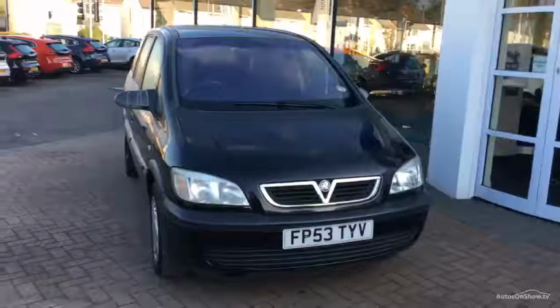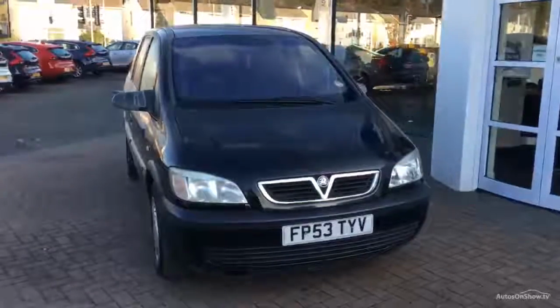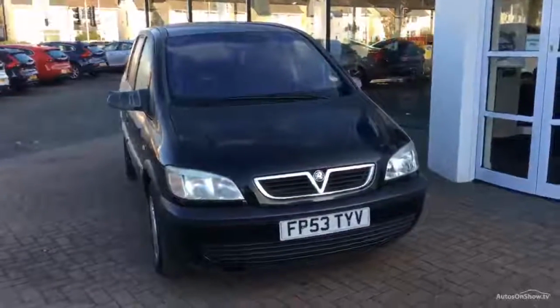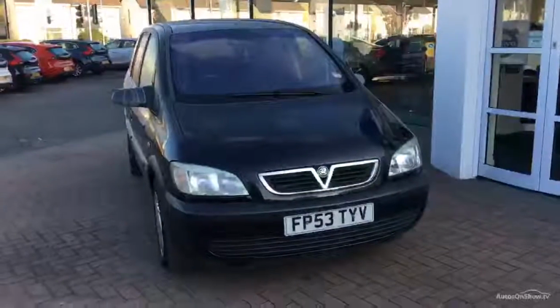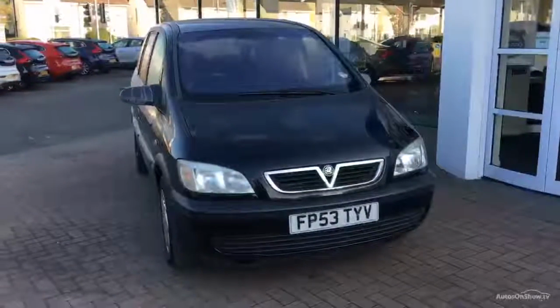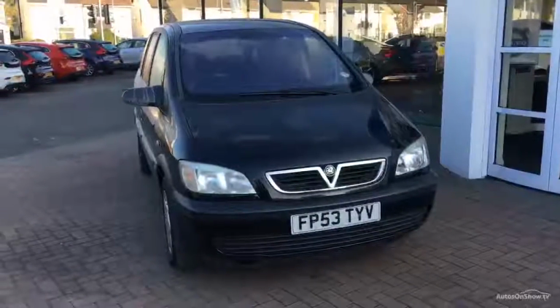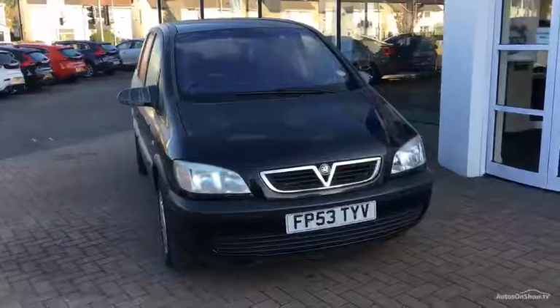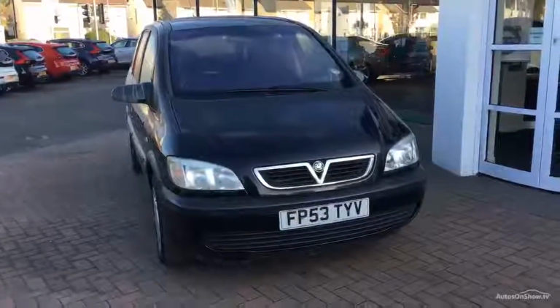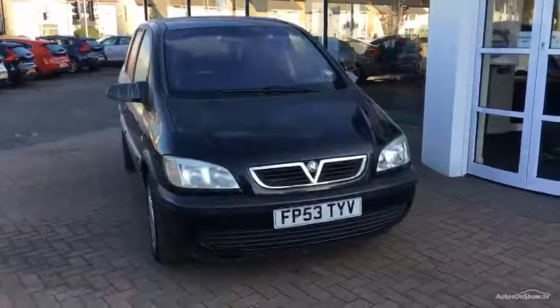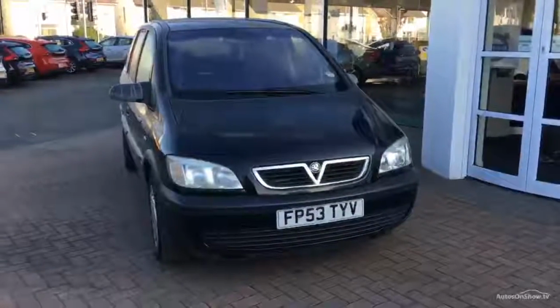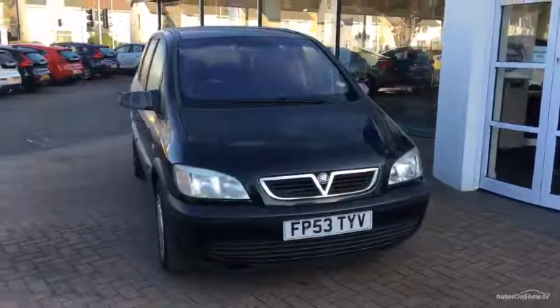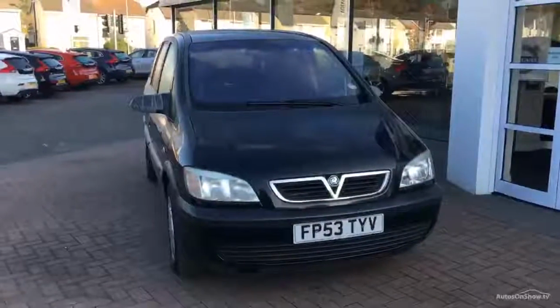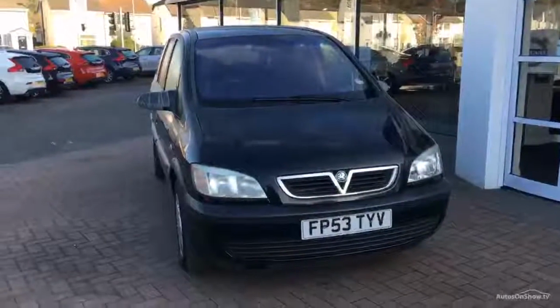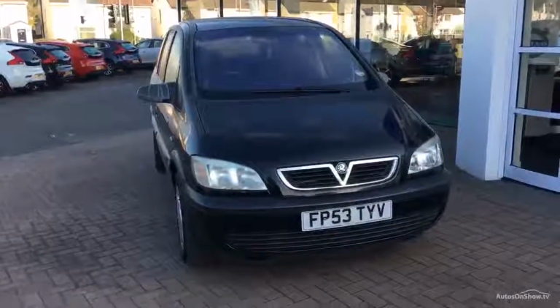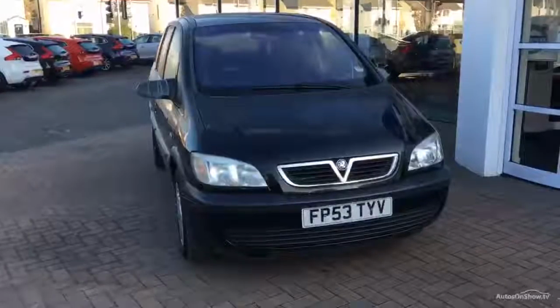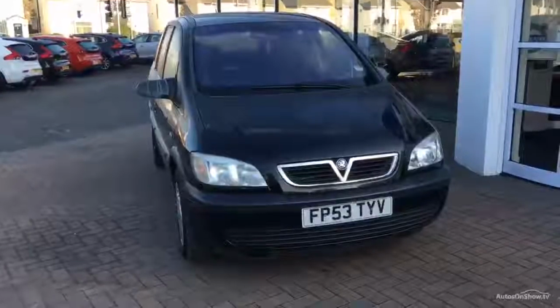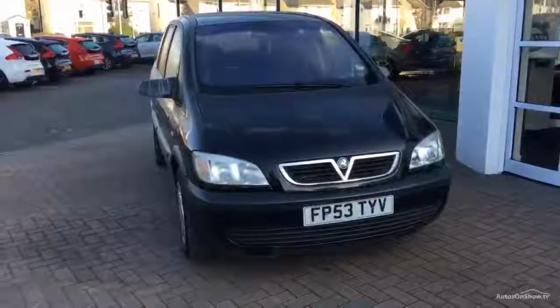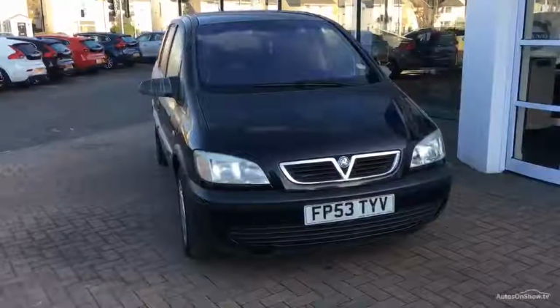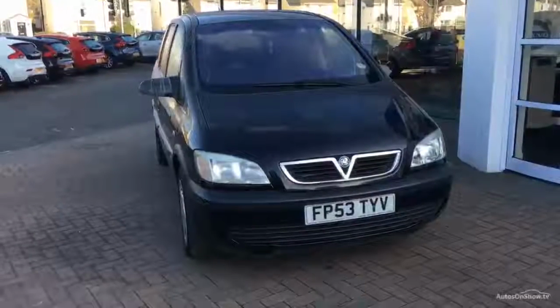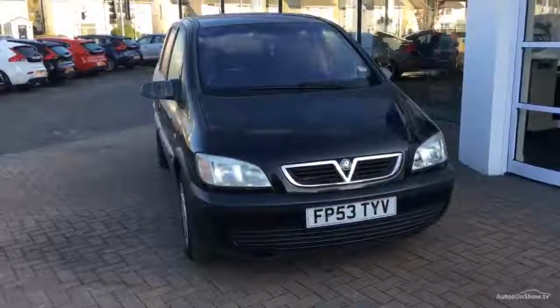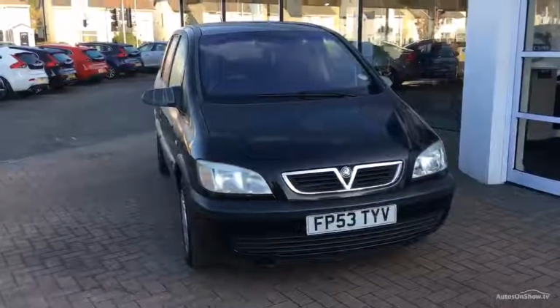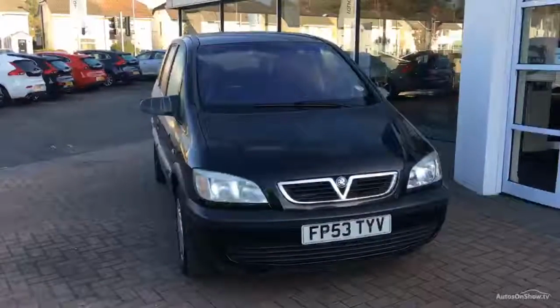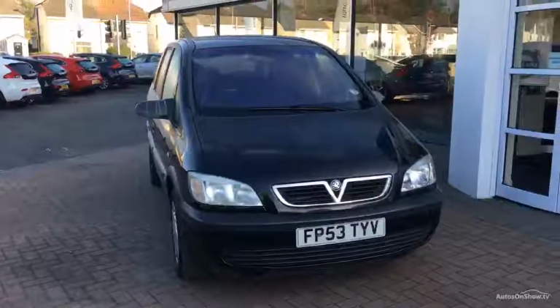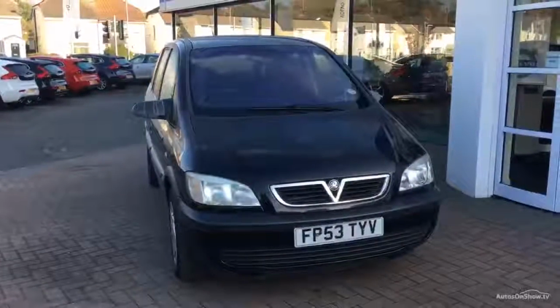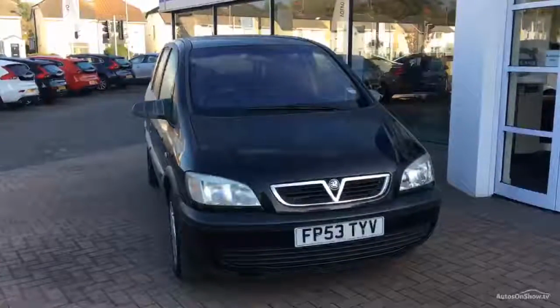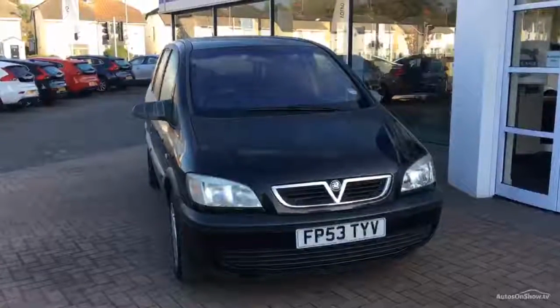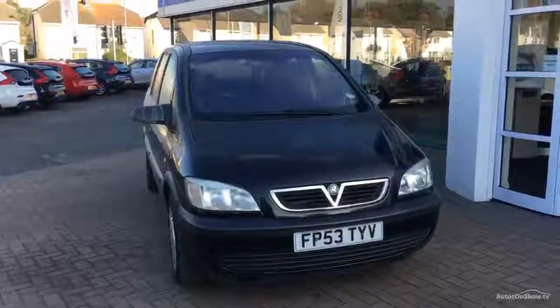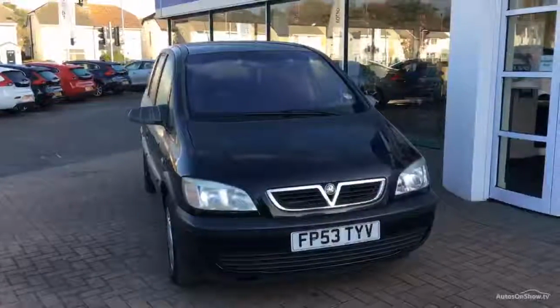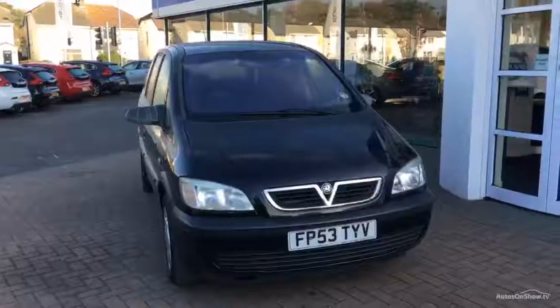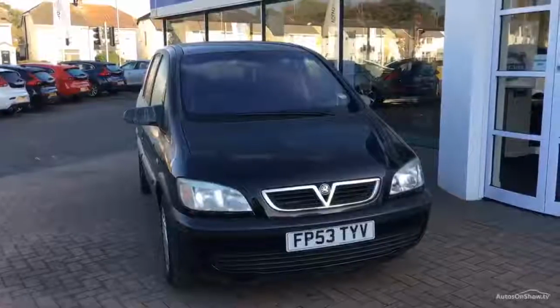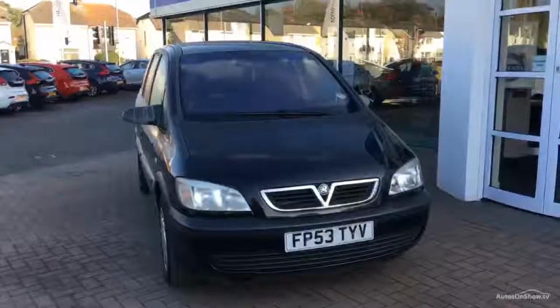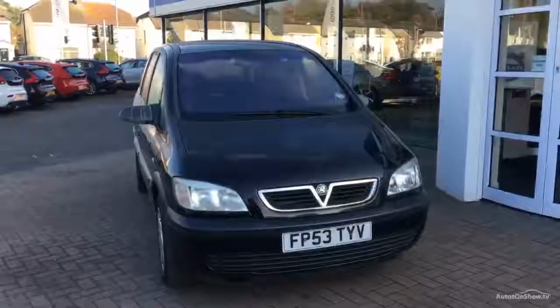Morning ladies and gents, welcome to a sunny Saturday morning here at DDPX in Chester. Just a very short video to show you this Vauxhall Zafira — it's the 1800cc petrol club.